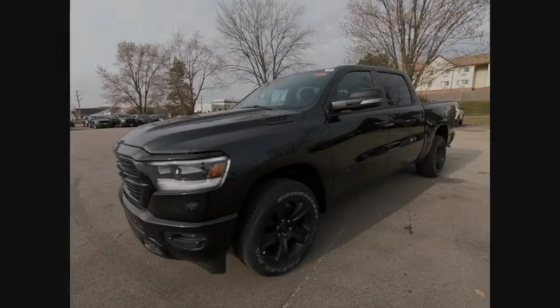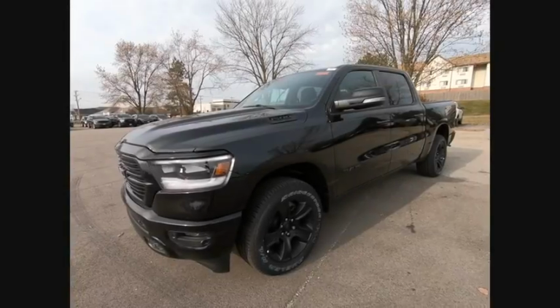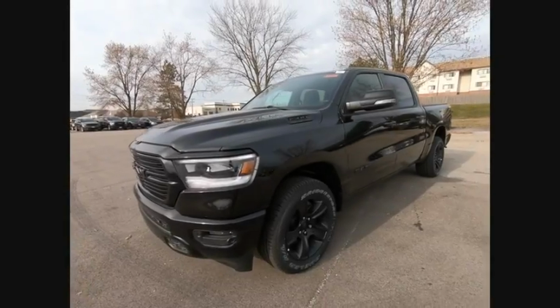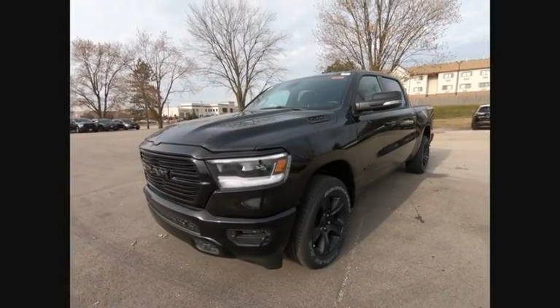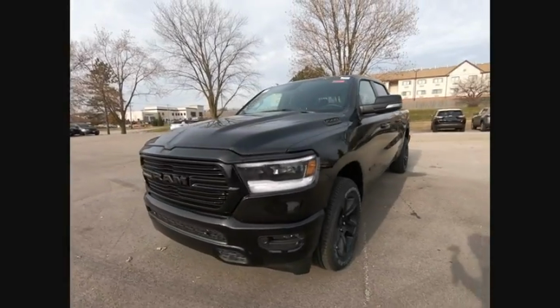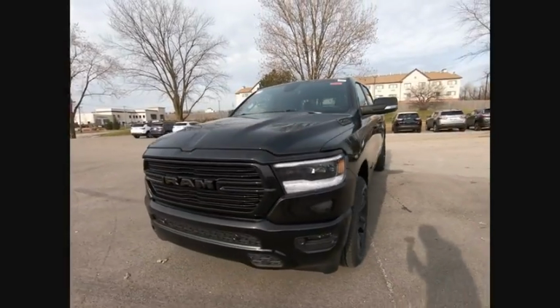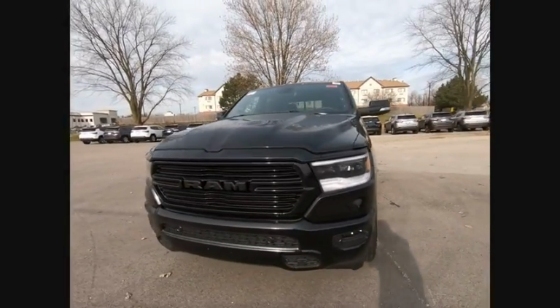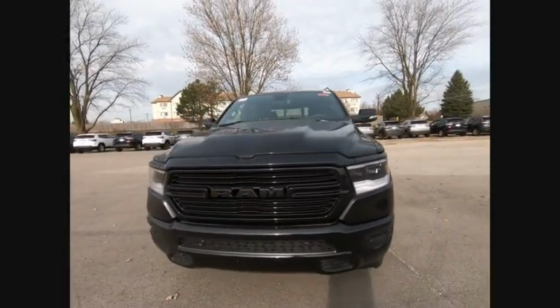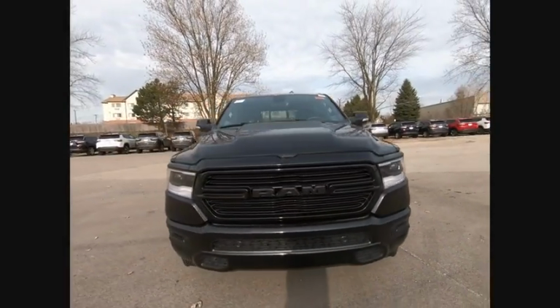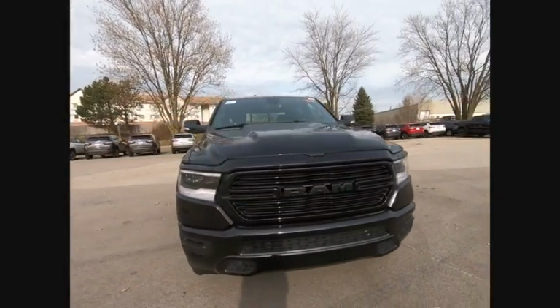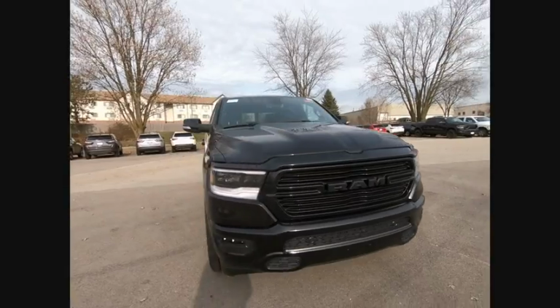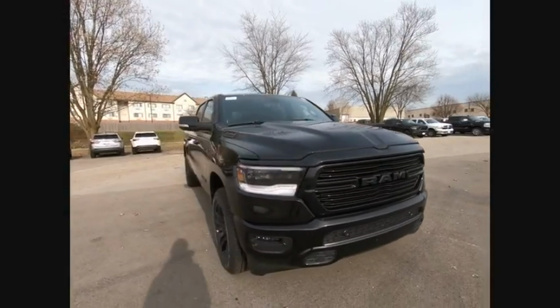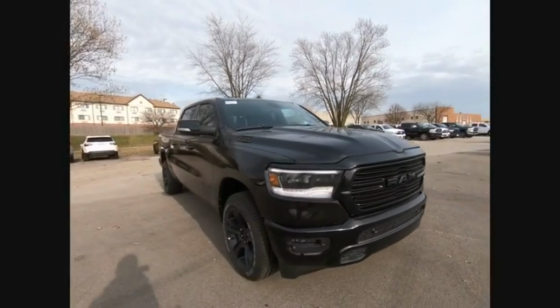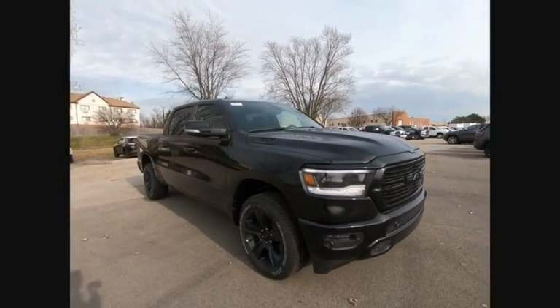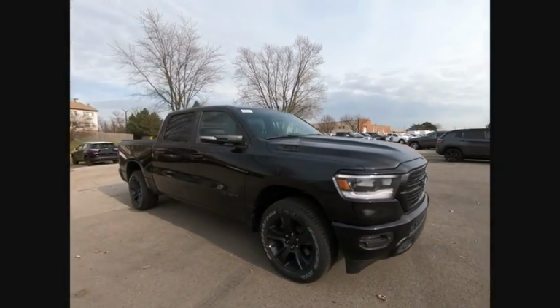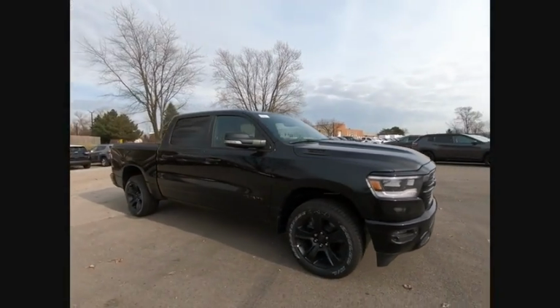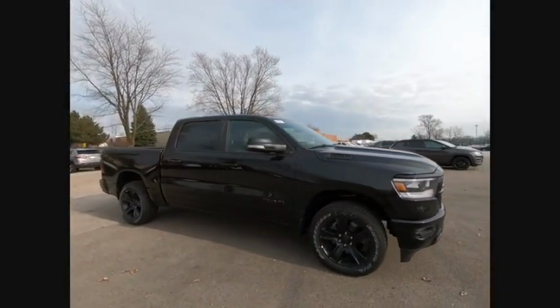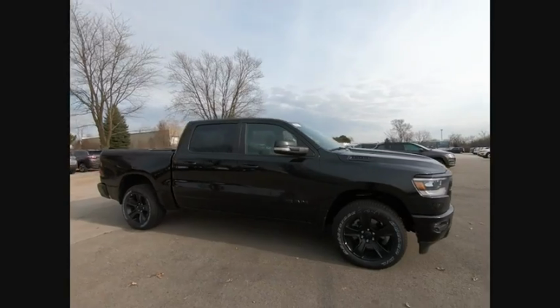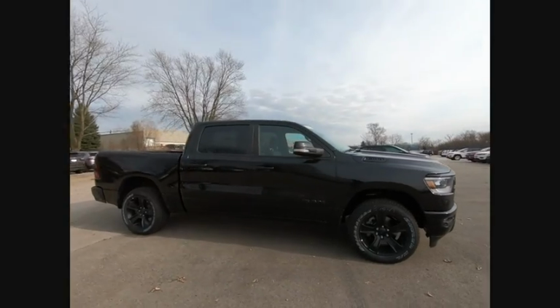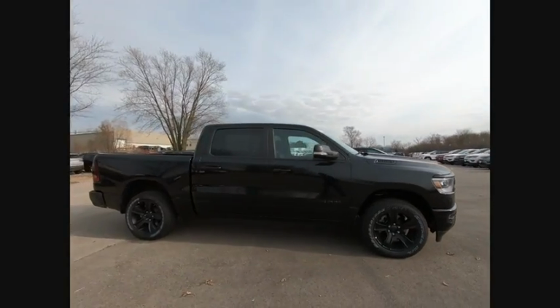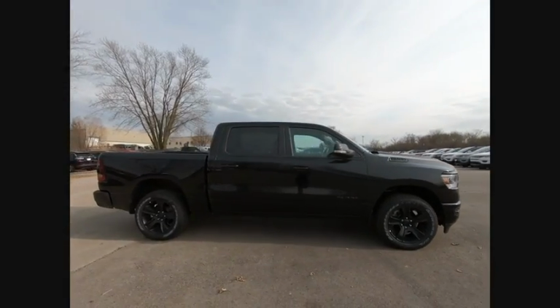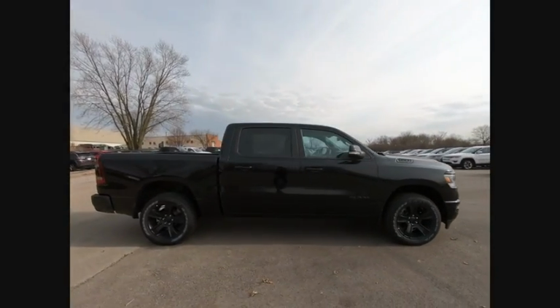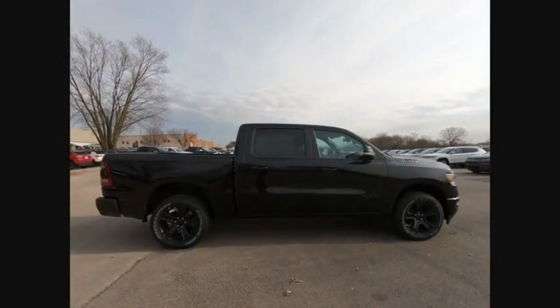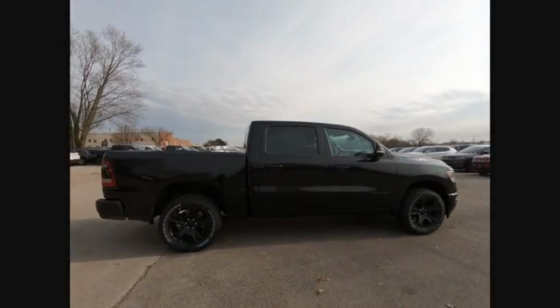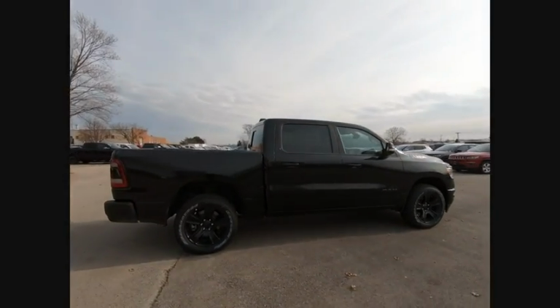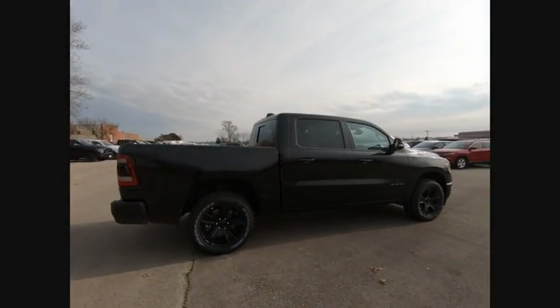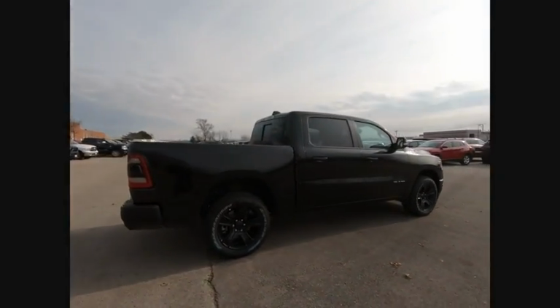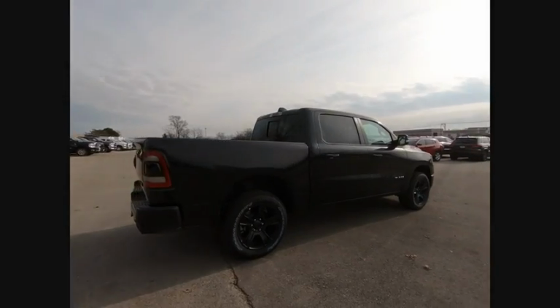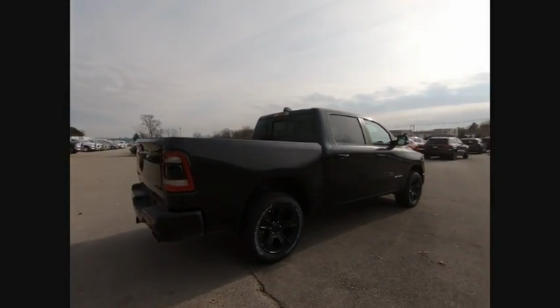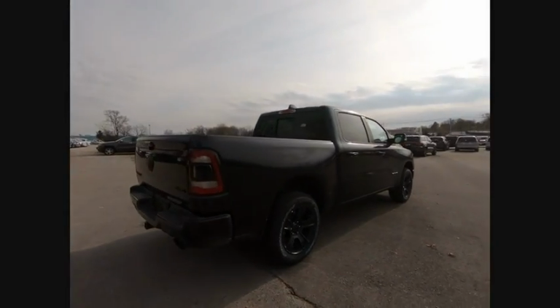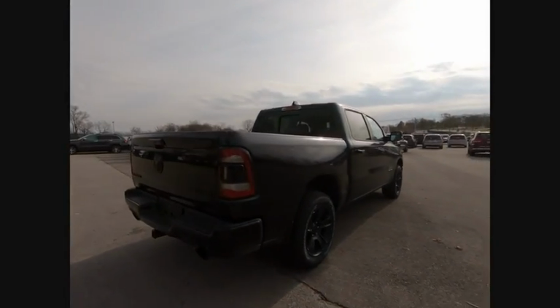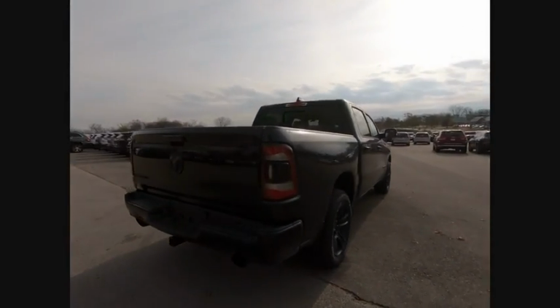We are pleased to show you the 2020 Ram 1500, which went against the Chevrolet Silverado, Ford F-150, and Toyota Tundra — all excellent trucks in their own right. The Ram took home the prize for its well-rounded strengths.